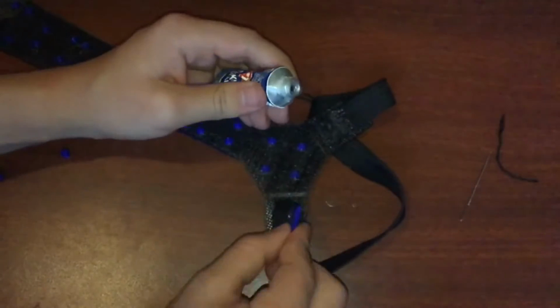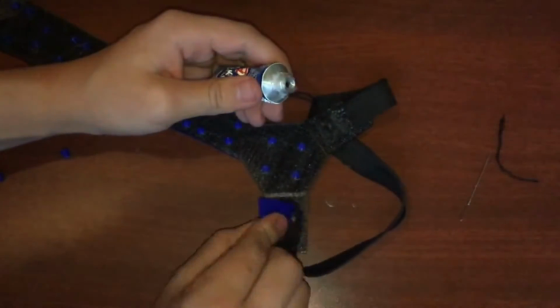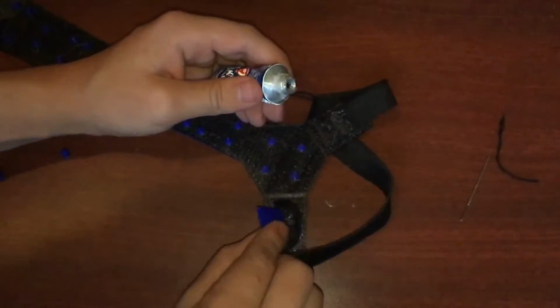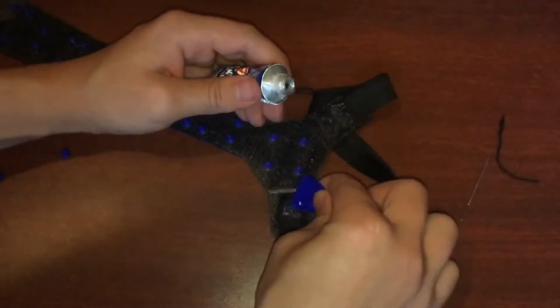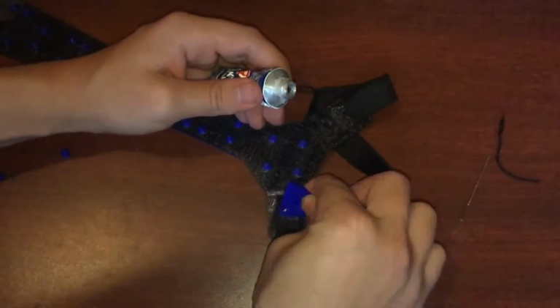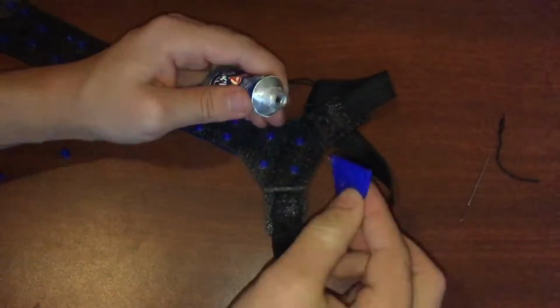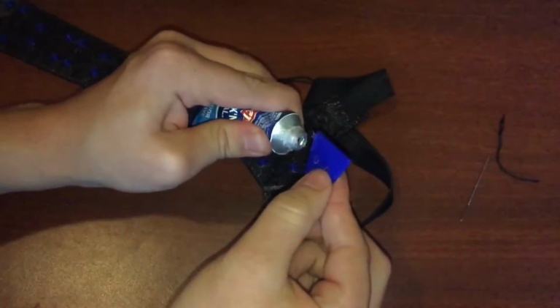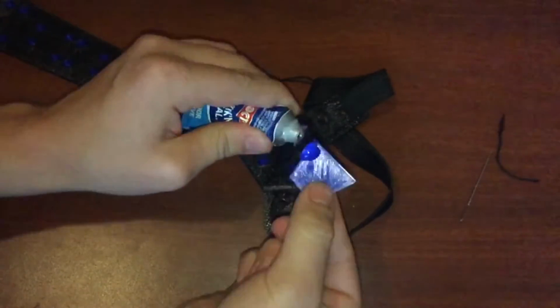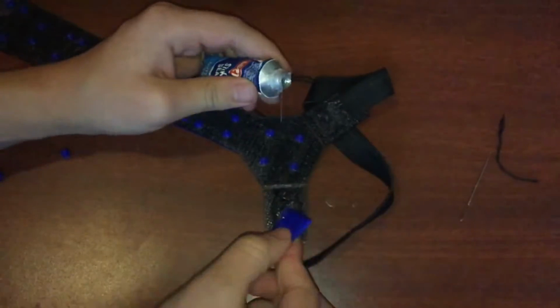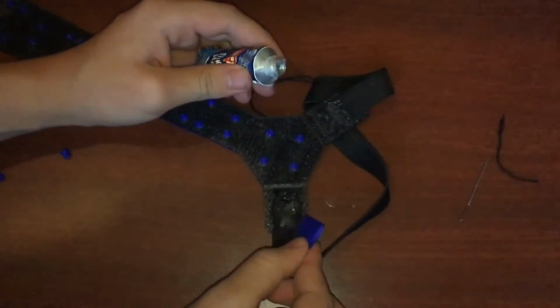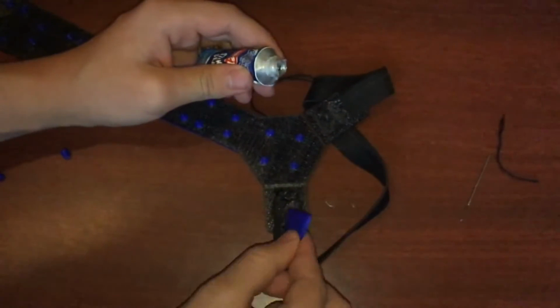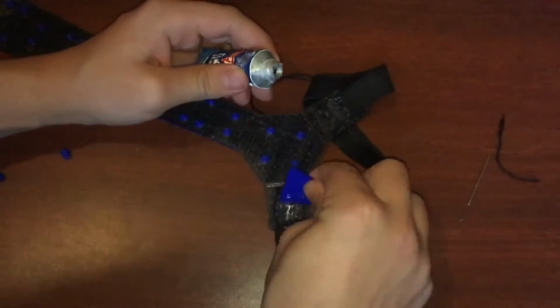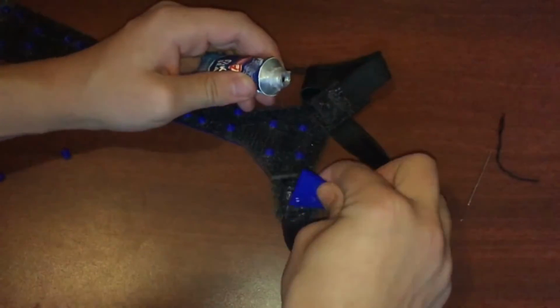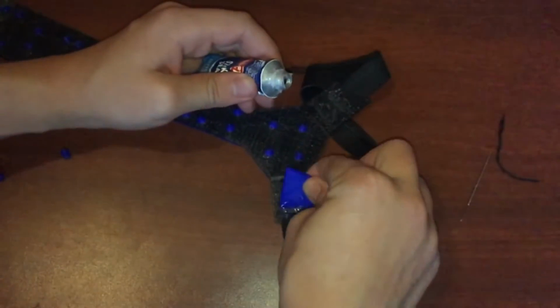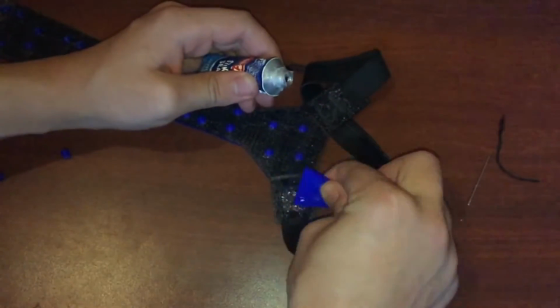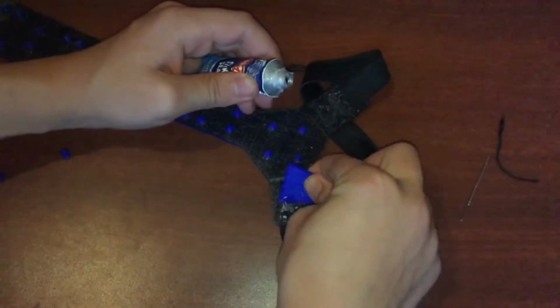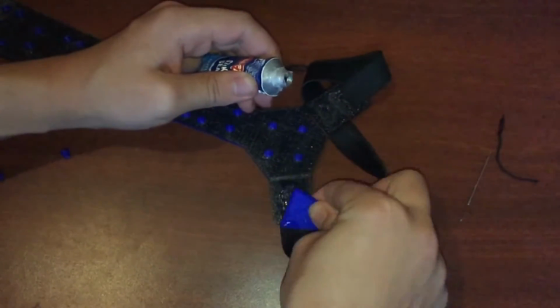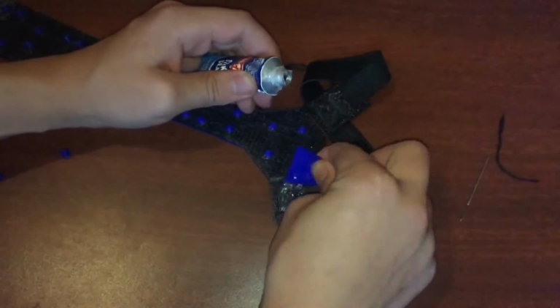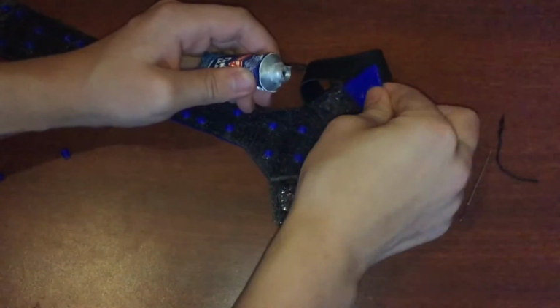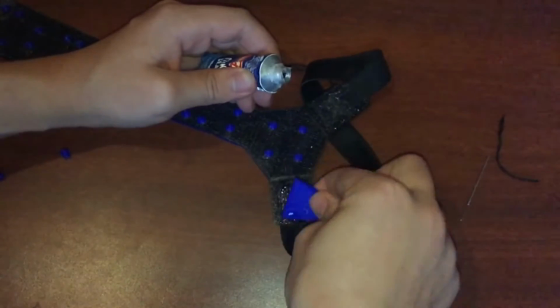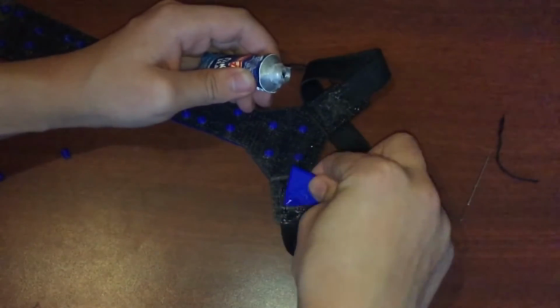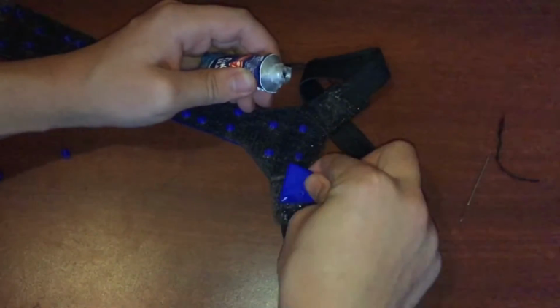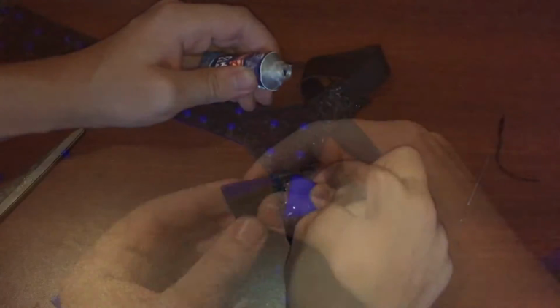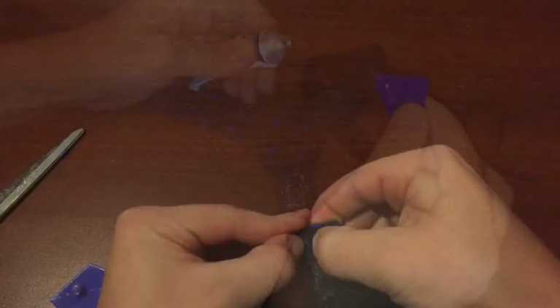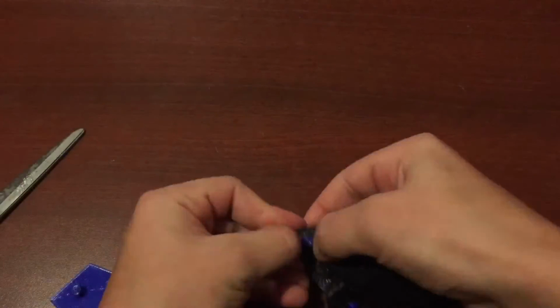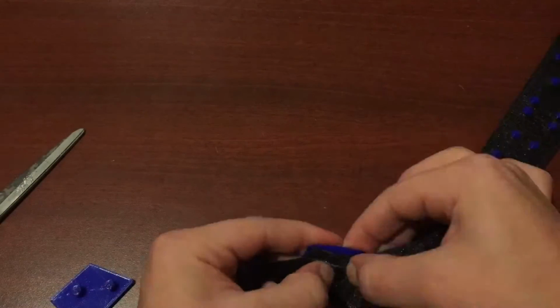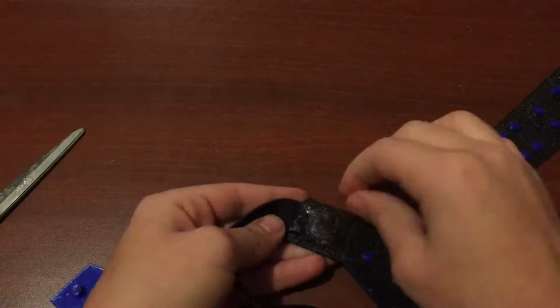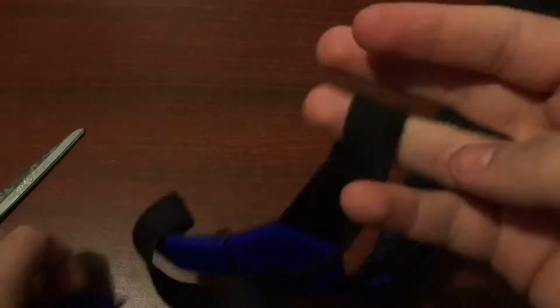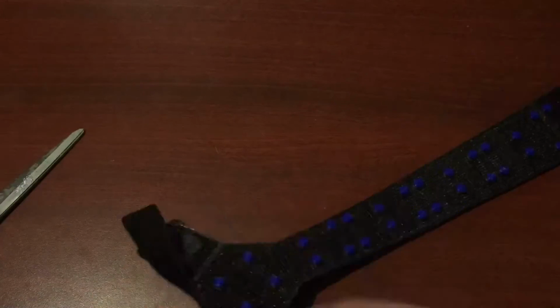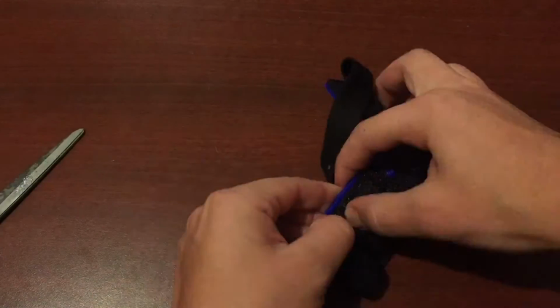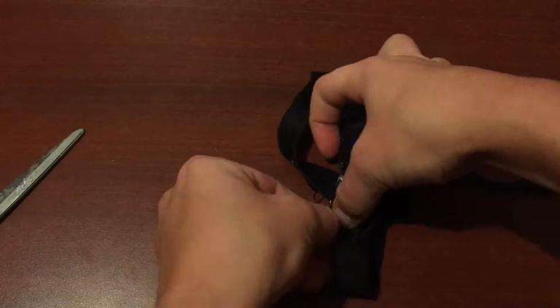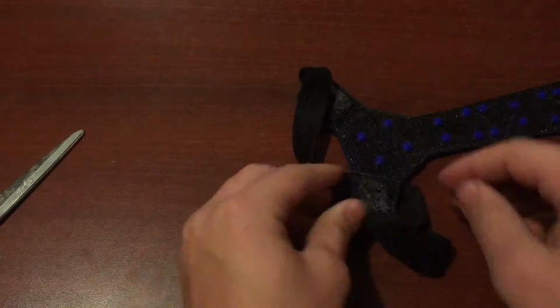I actually cheated a bit at the end and I added some glue, just to make sure that the stitches won't pop out at any moment. And then I added the top covers to hide my work.